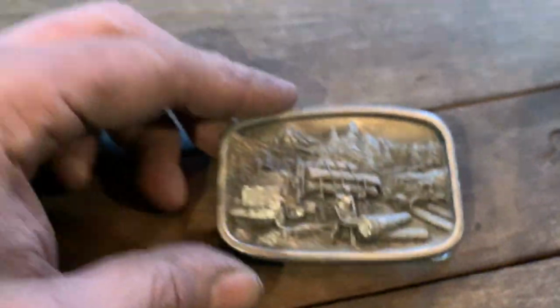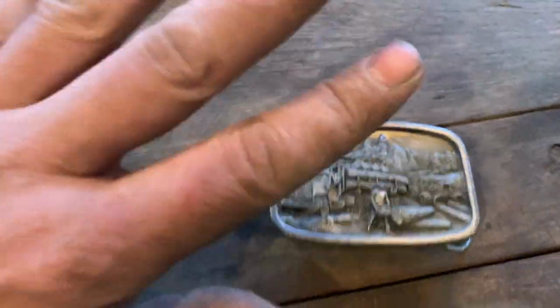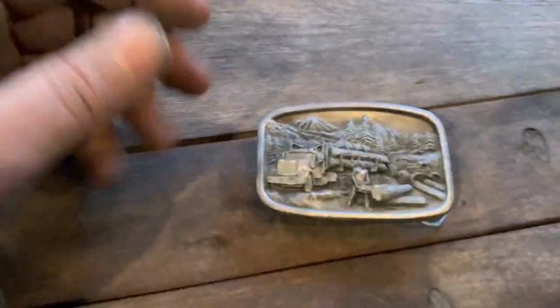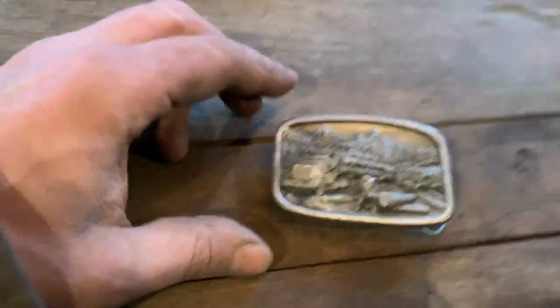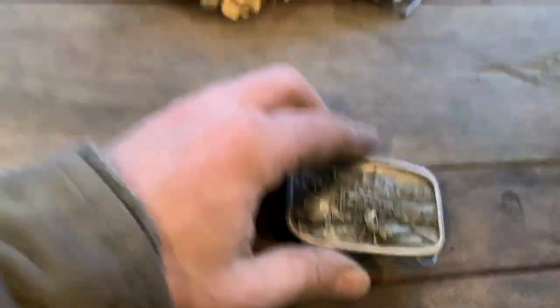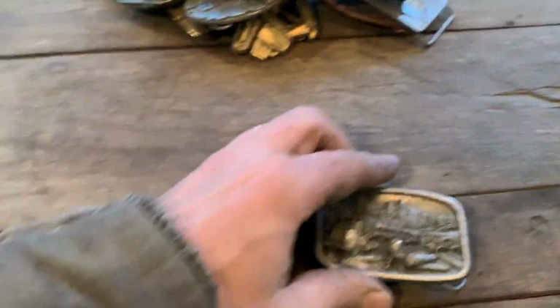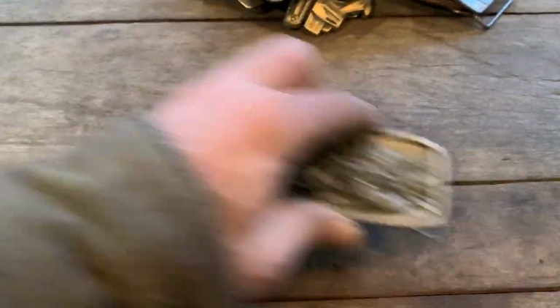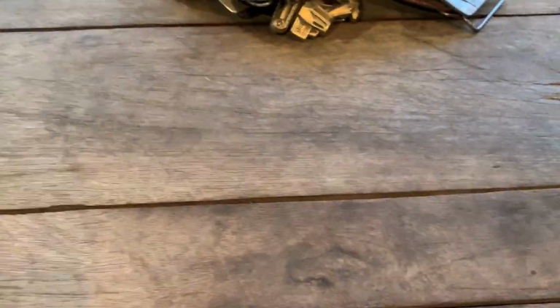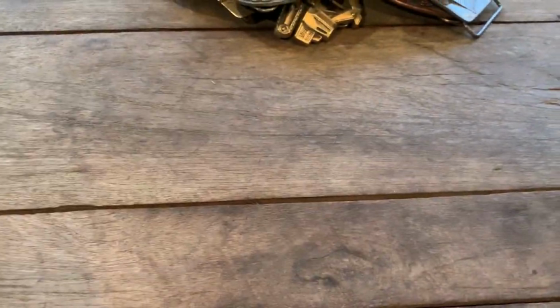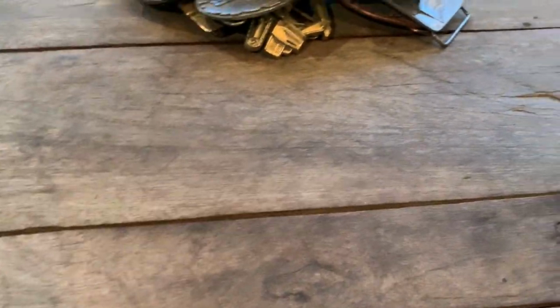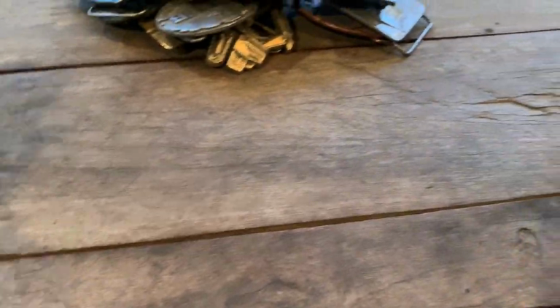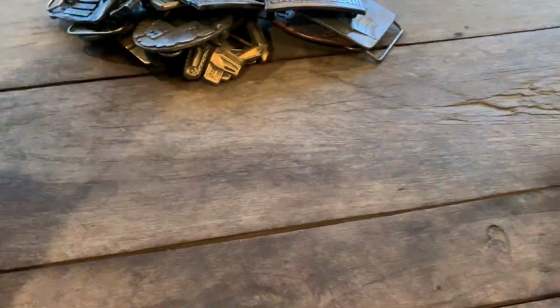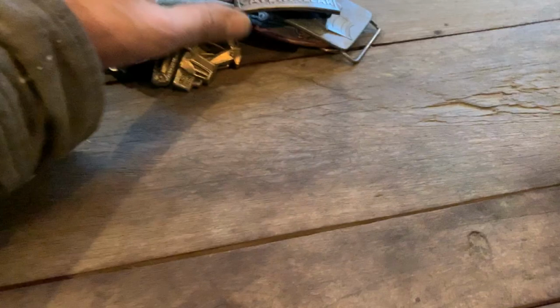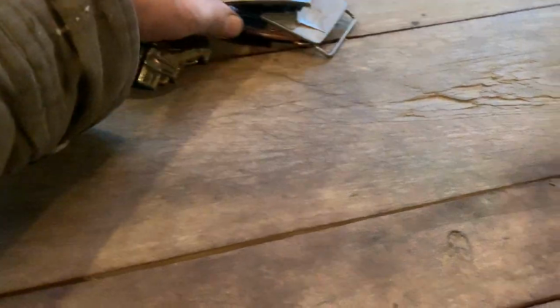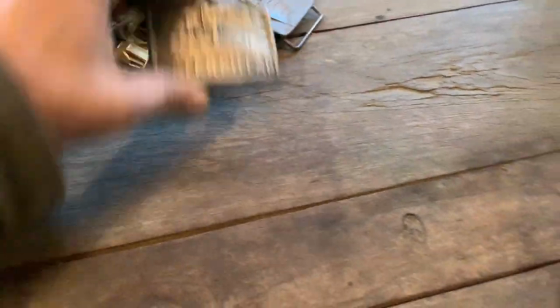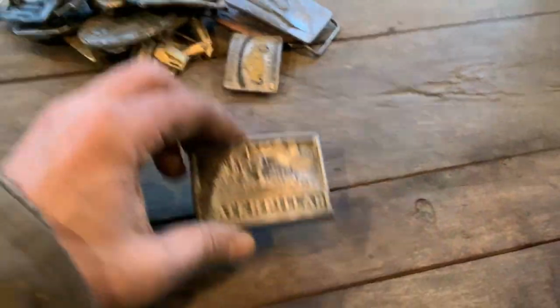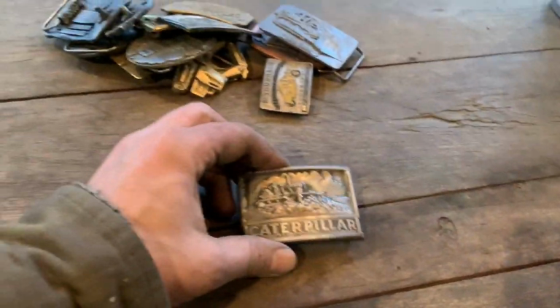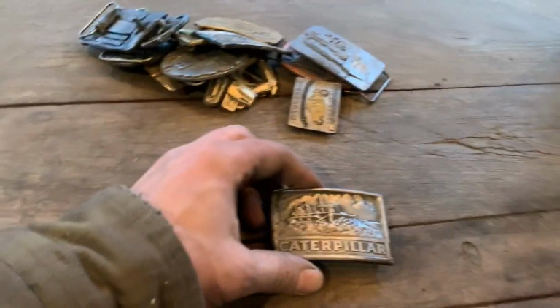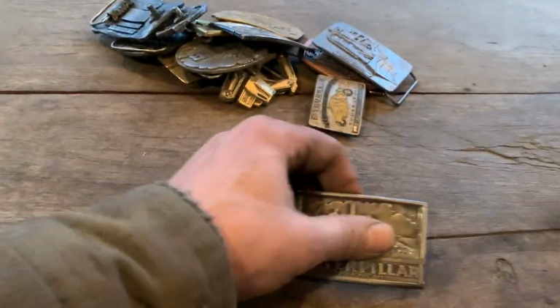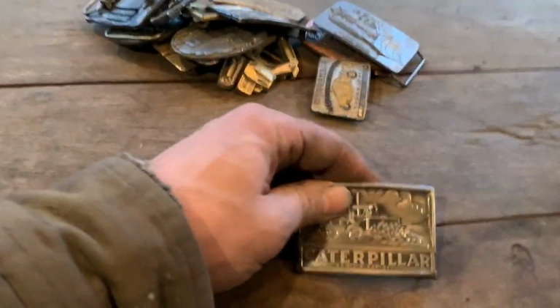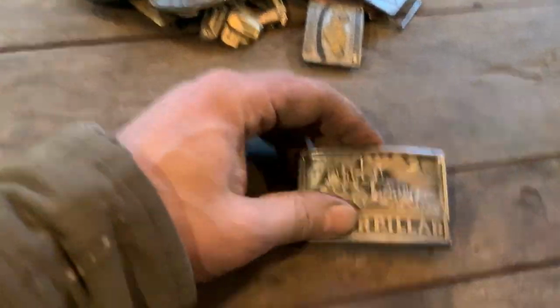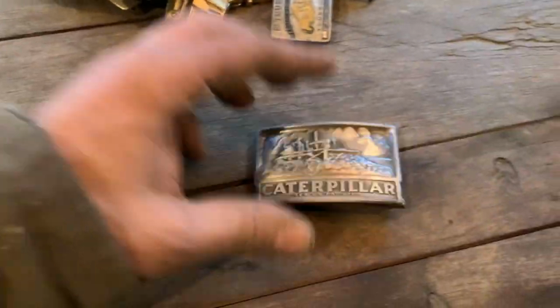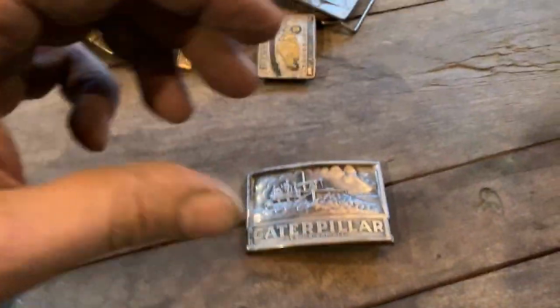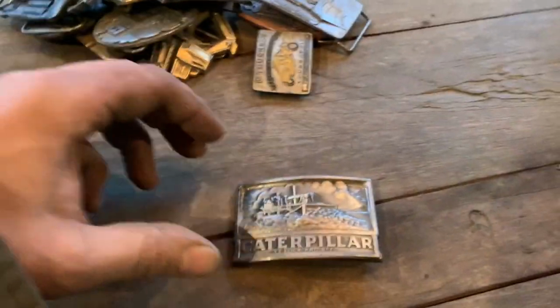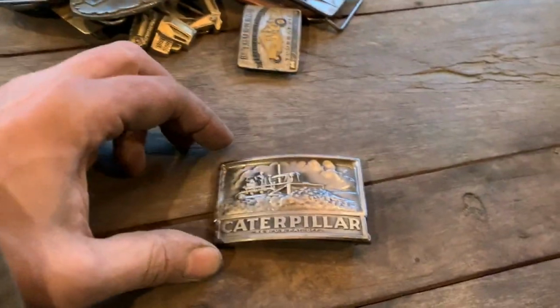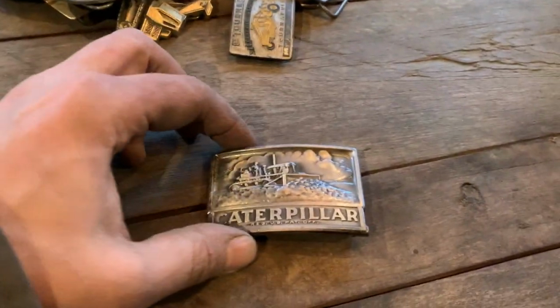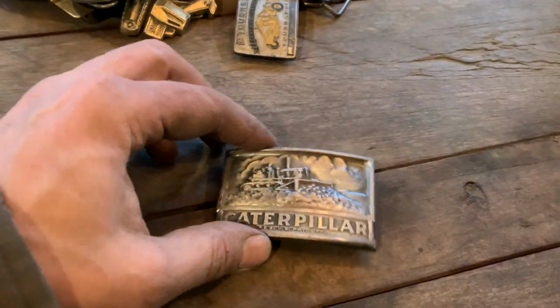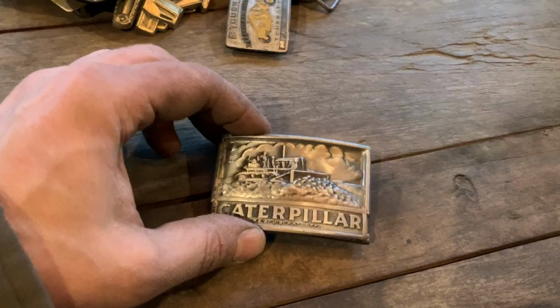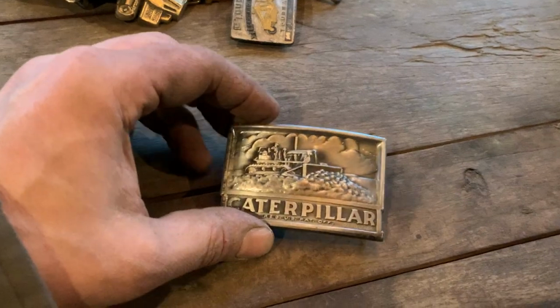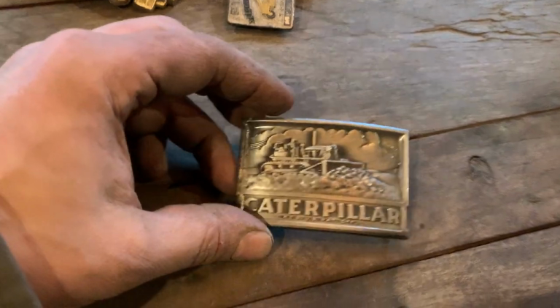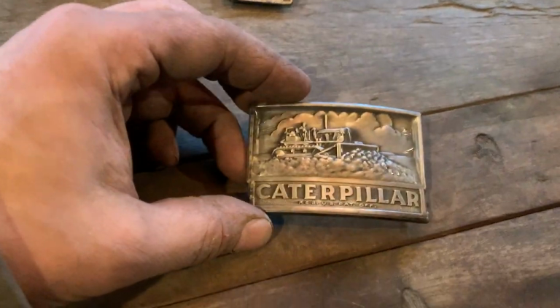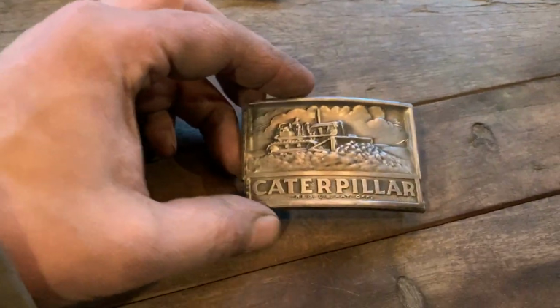My hands are dirty - I just came out of the shop, sanding and fixing and painting and cleaning and working on metal. I just figured I'd do this here at 3:30 in the afternoon before it gets any darker.